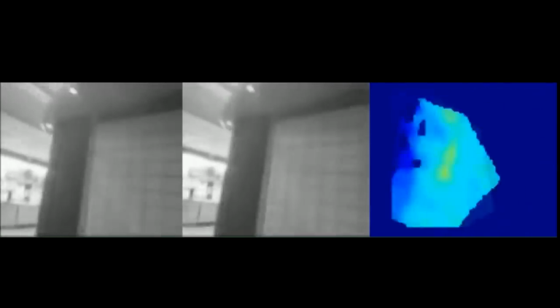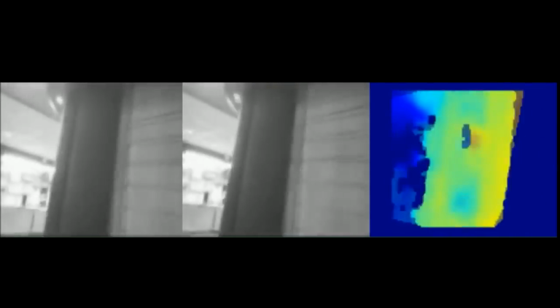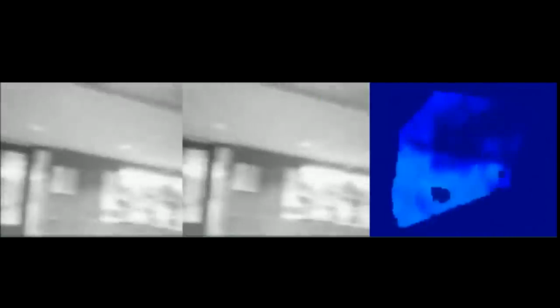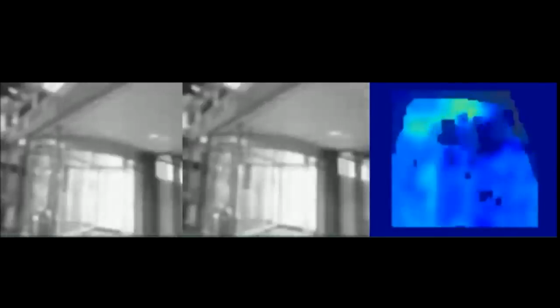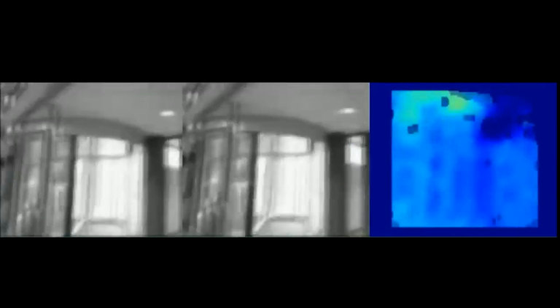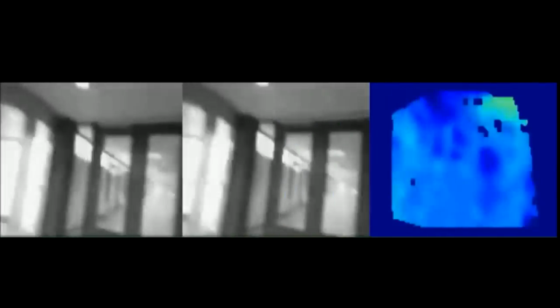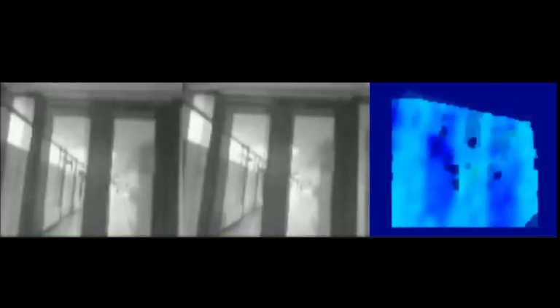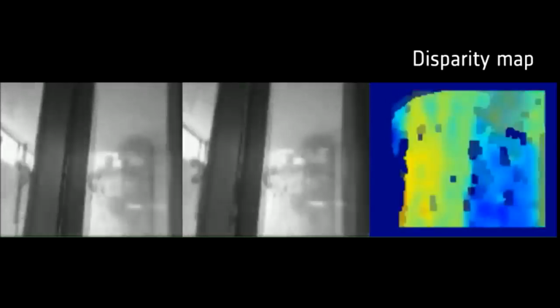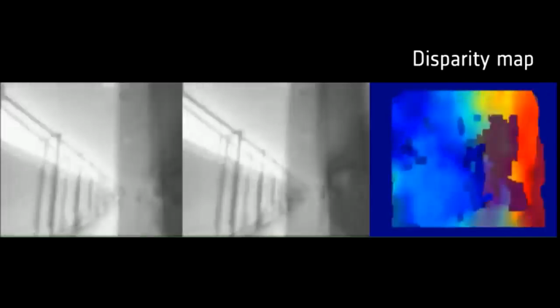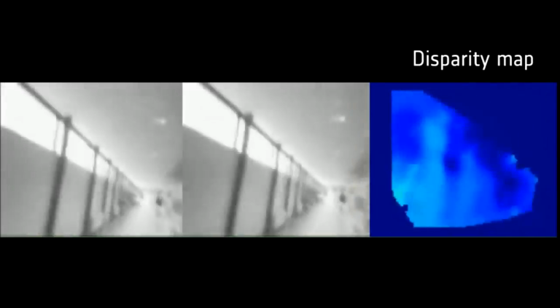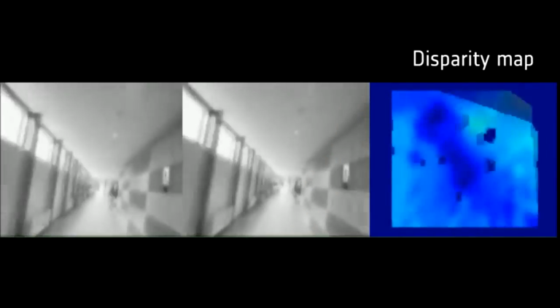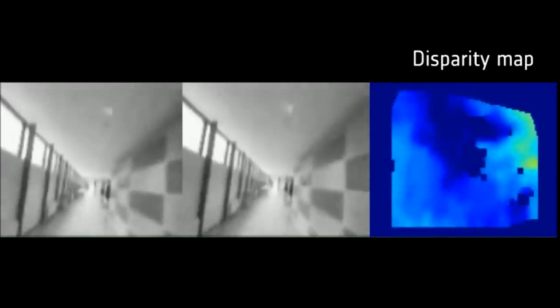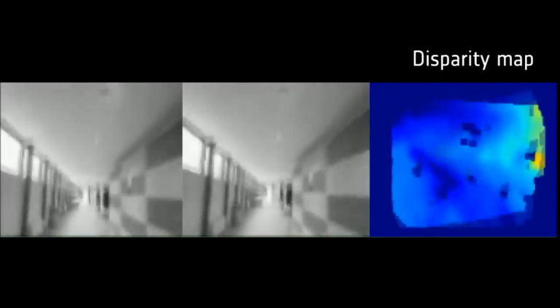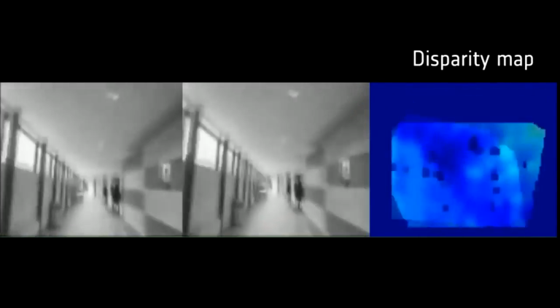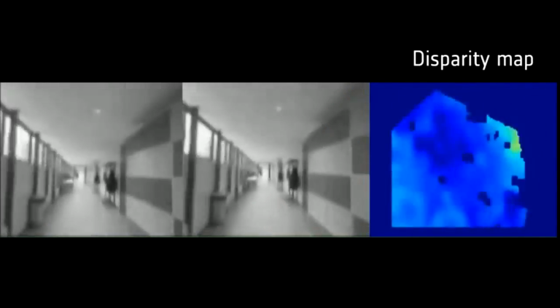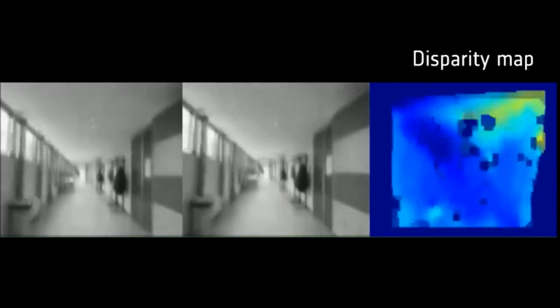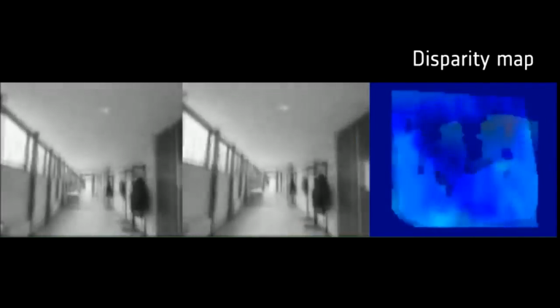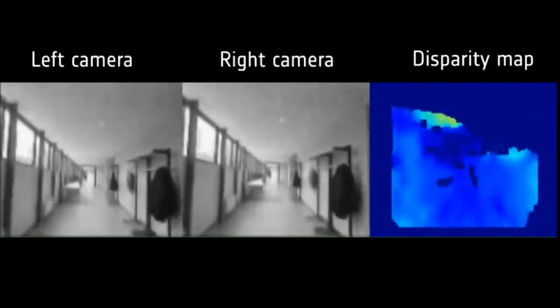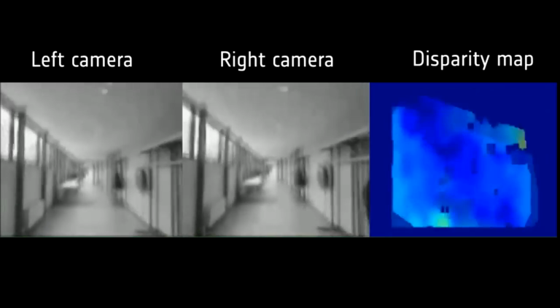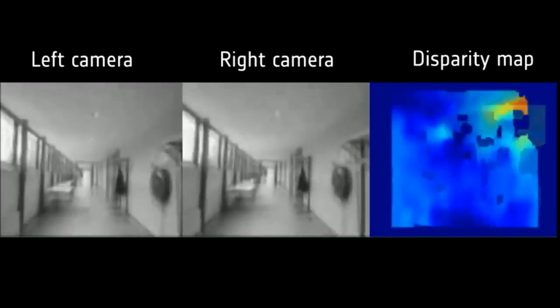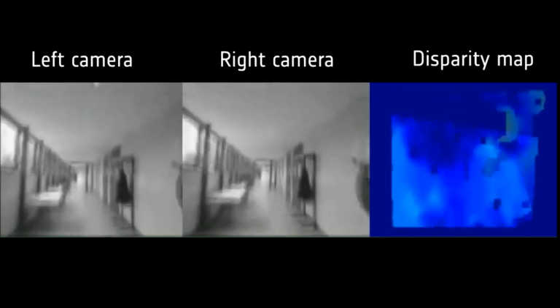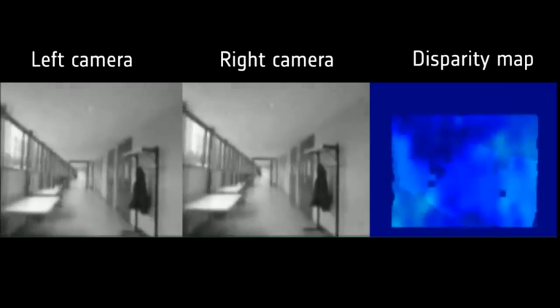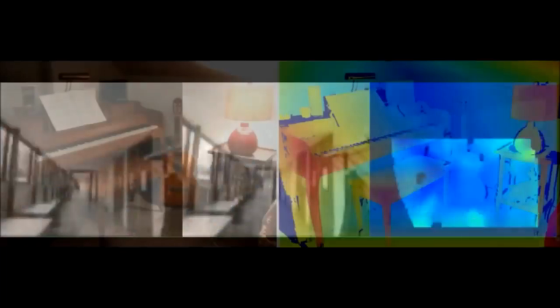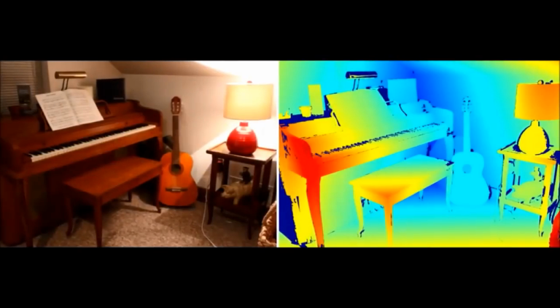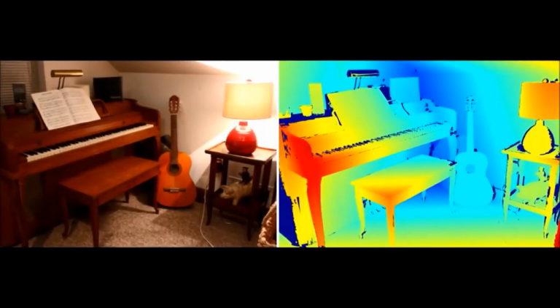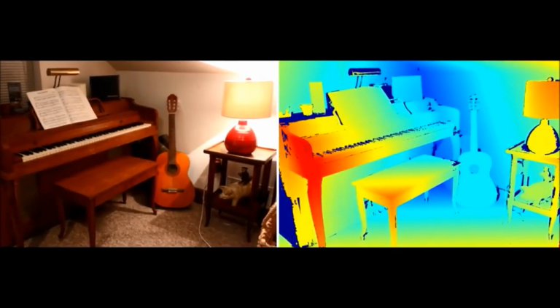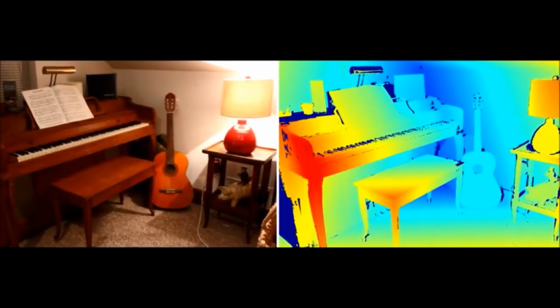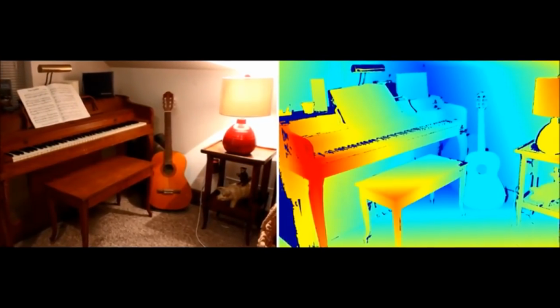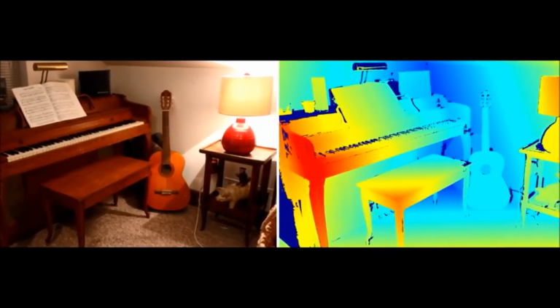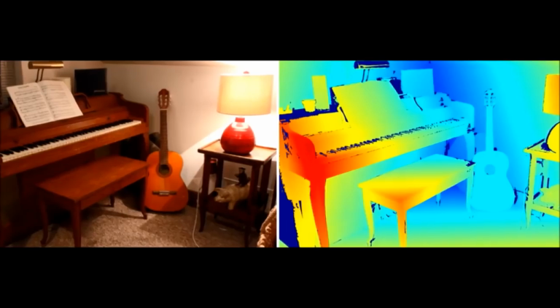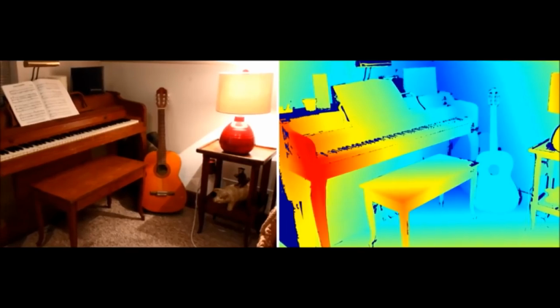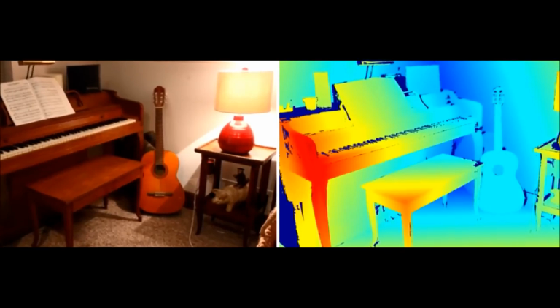Here we see some actual footage from this camera during our experiments on Earth. Note that the colored image to the right is called the disparity map. This contains the distances calculated from the difference between the left and right camera — a bluish color means far away, while lighter or red colors denote close by.